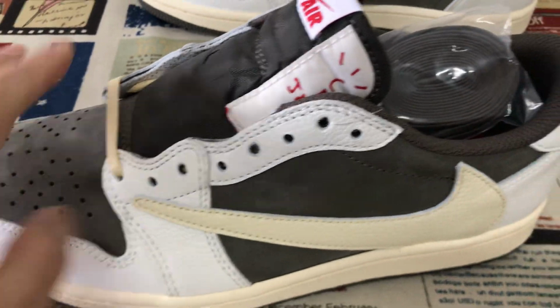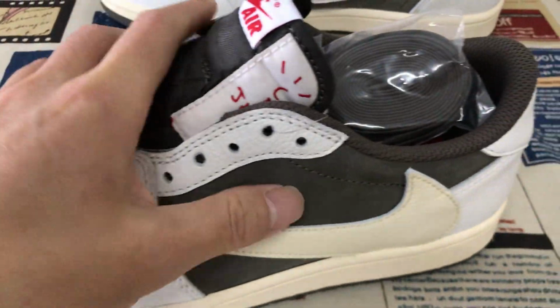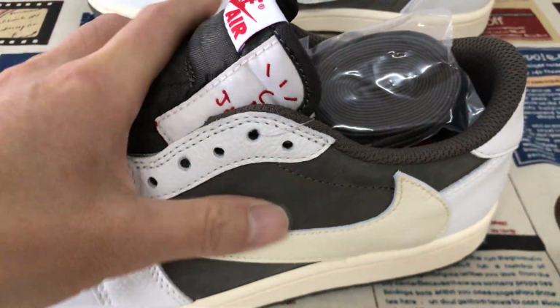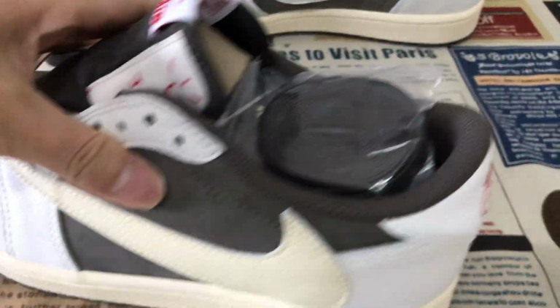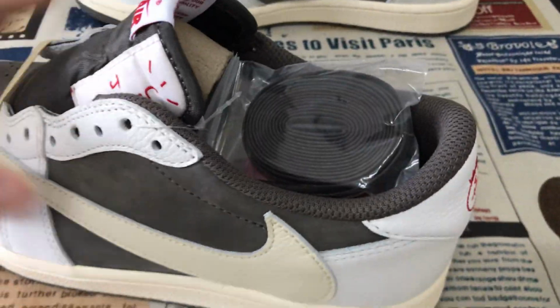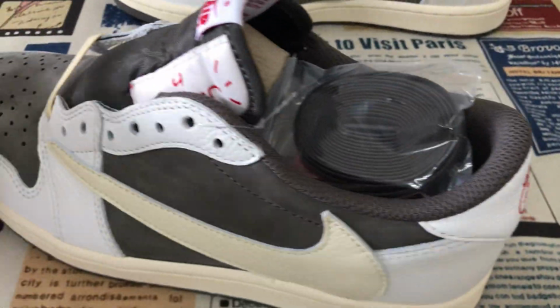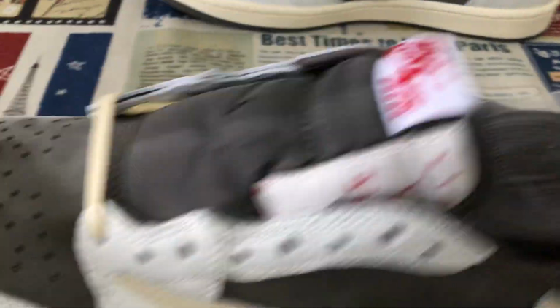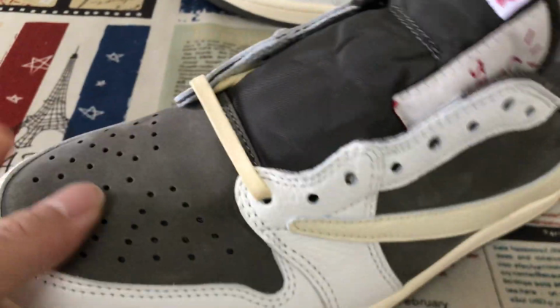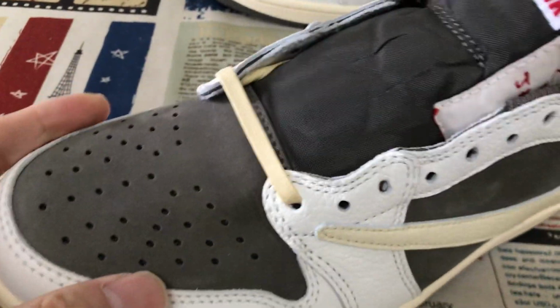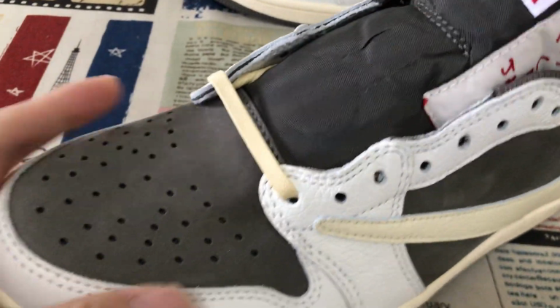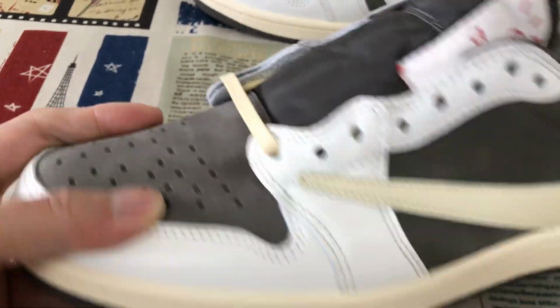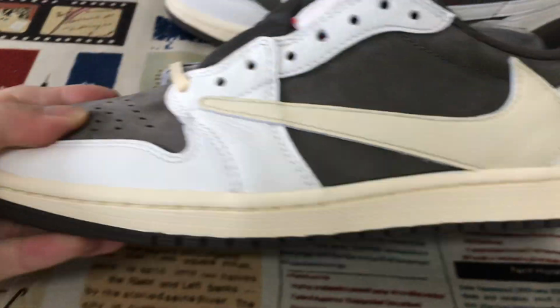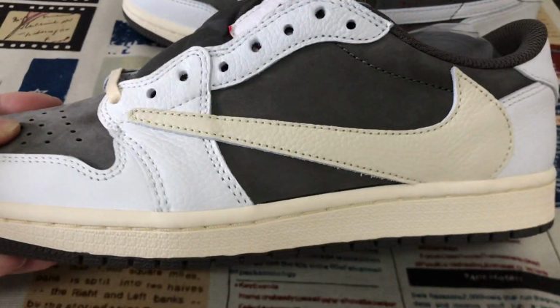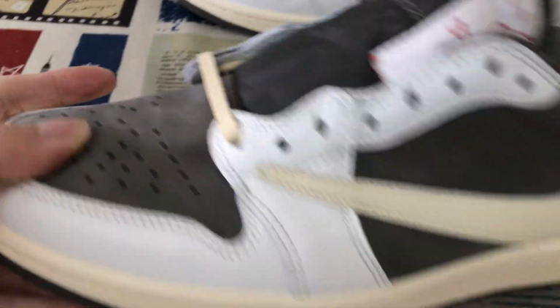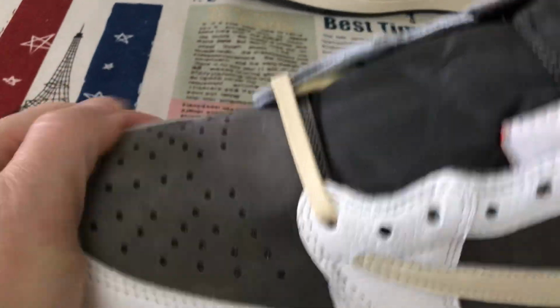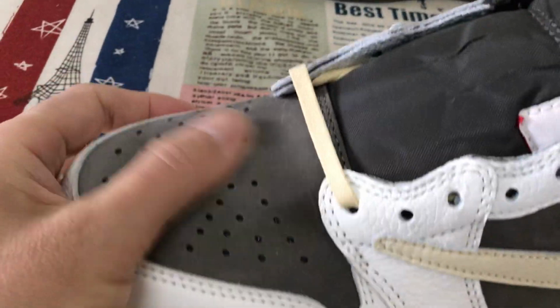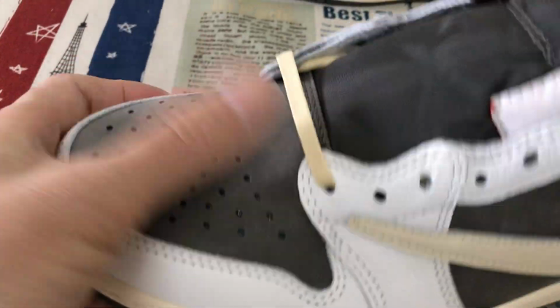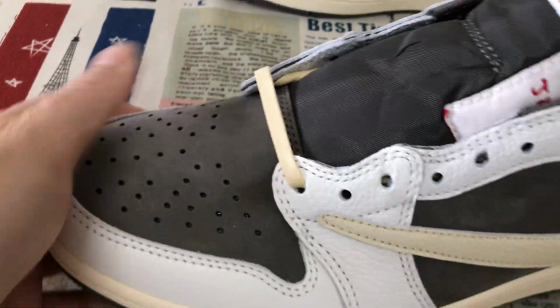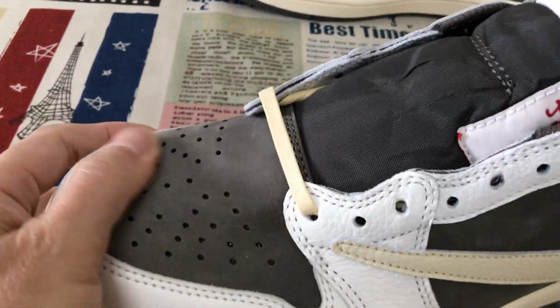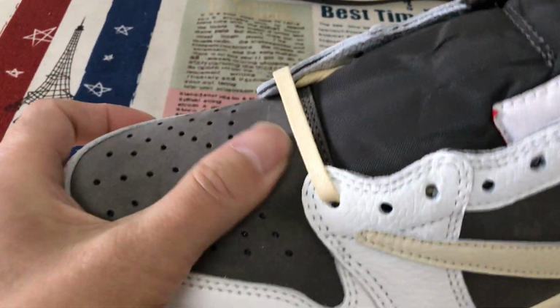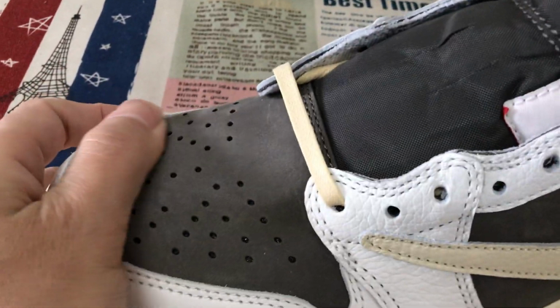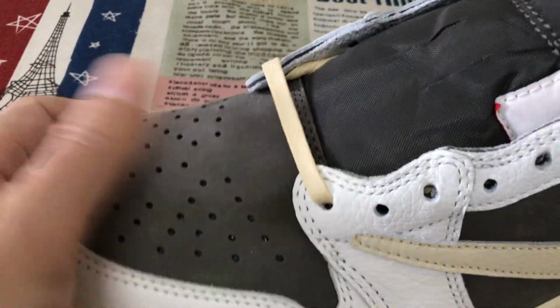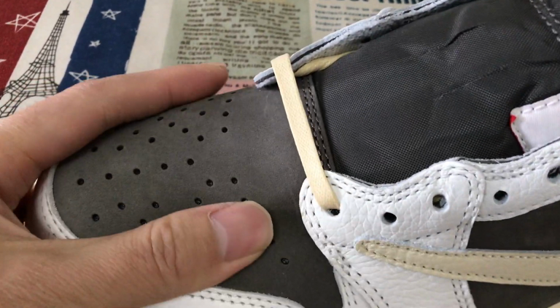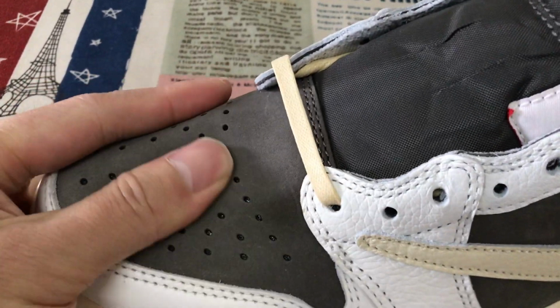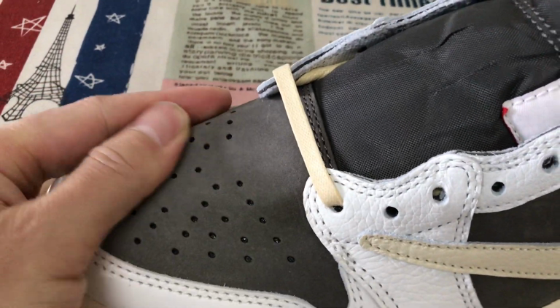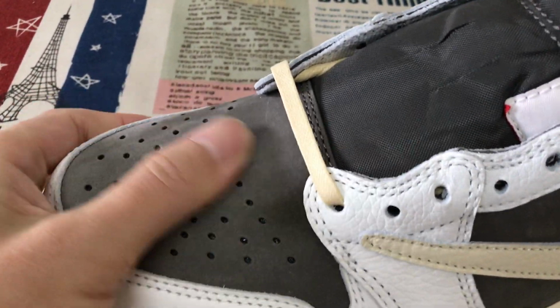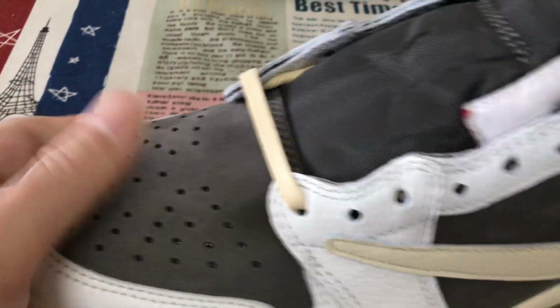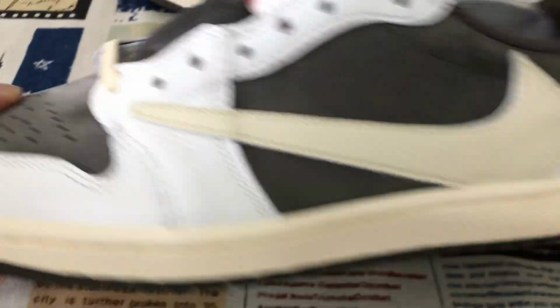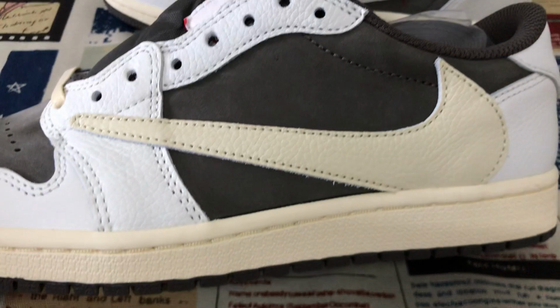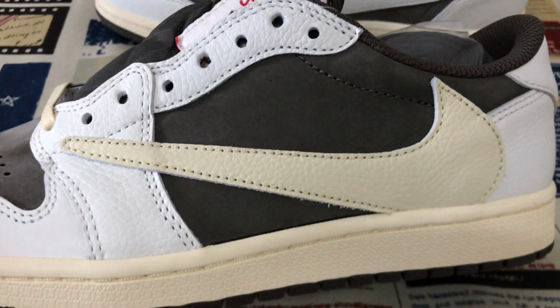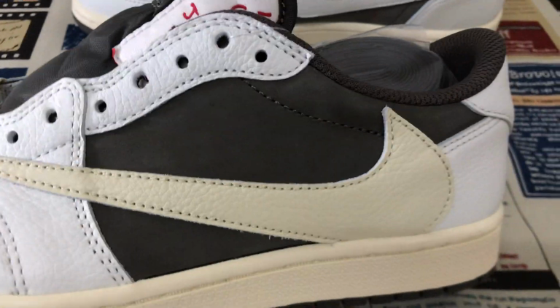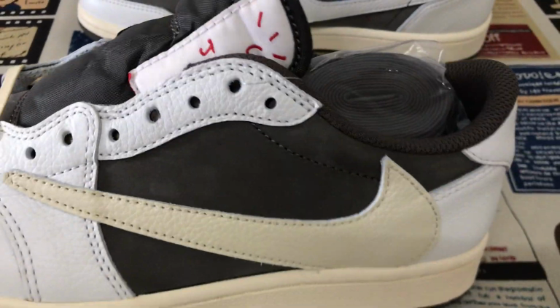The toe quarter is made of the brown color nubuck leather — that's the soft and smooth nubuck leather.